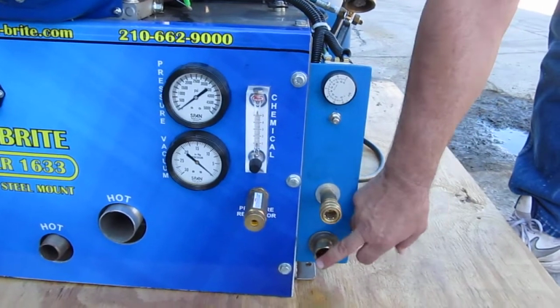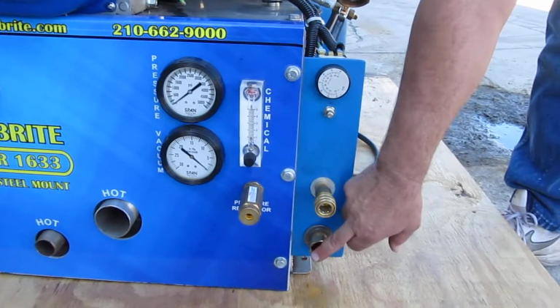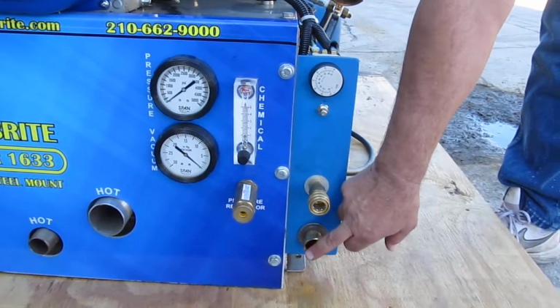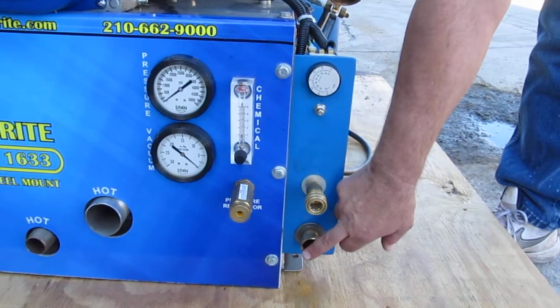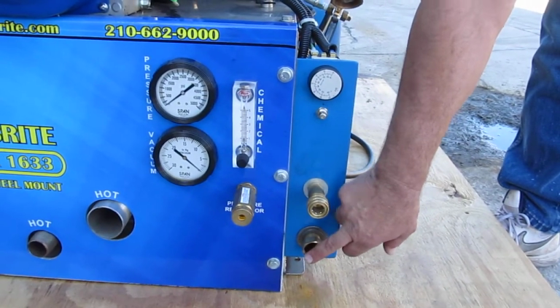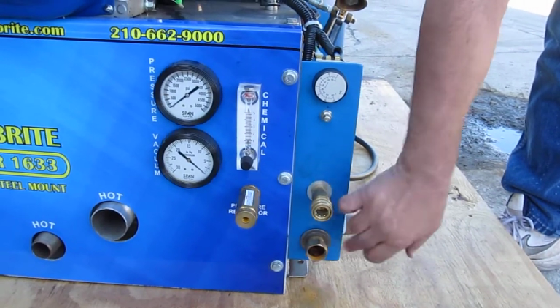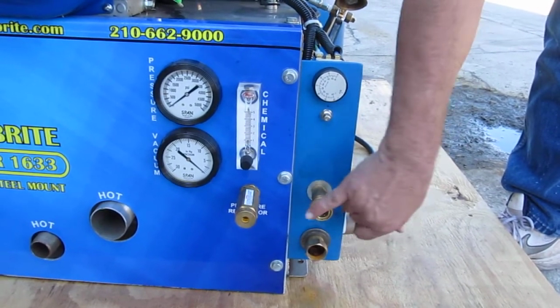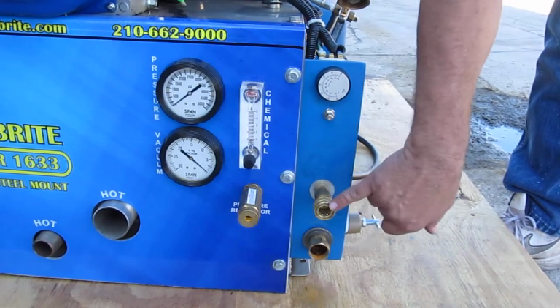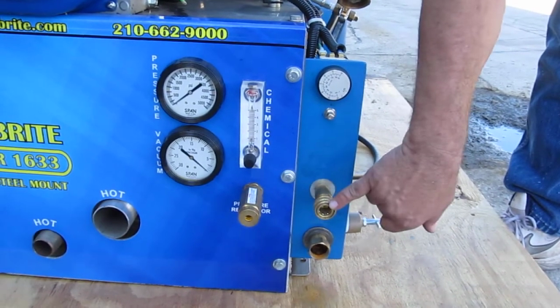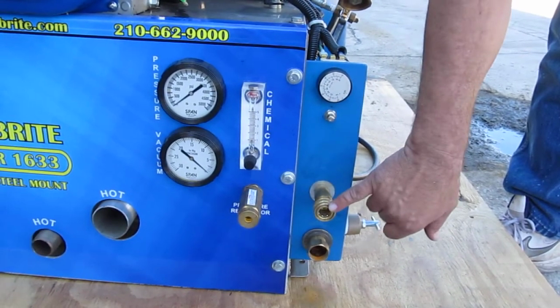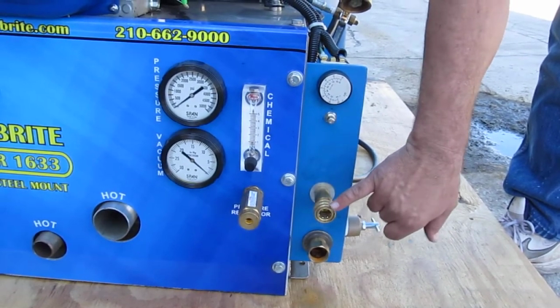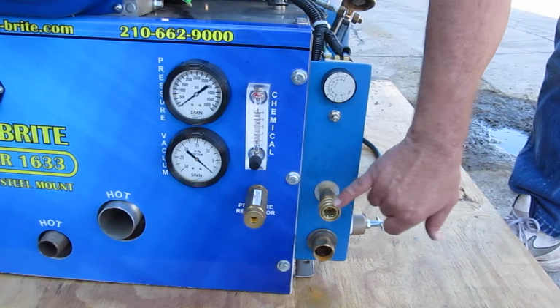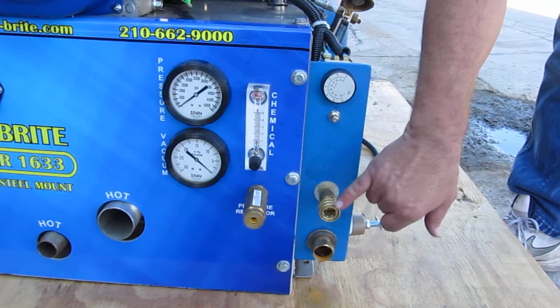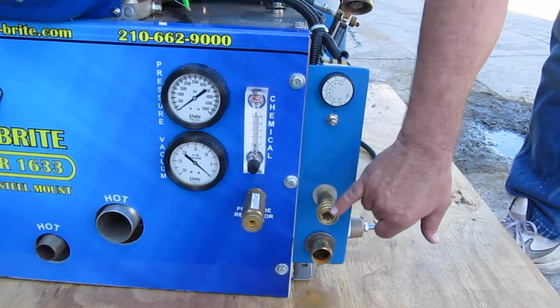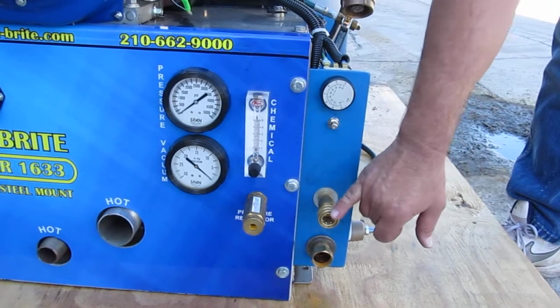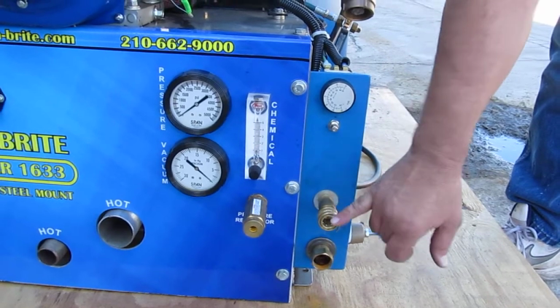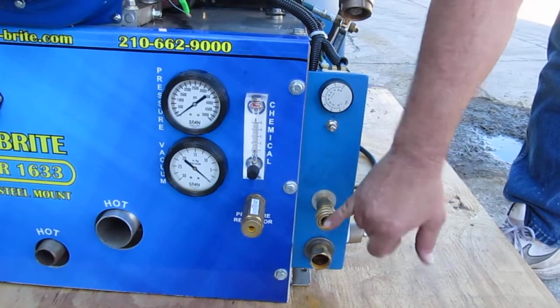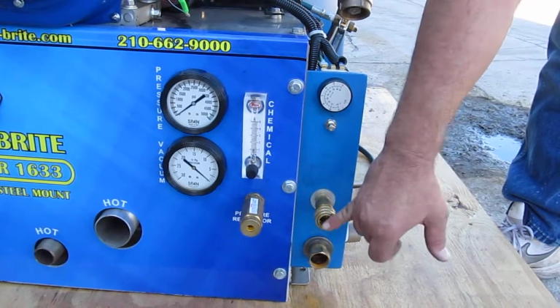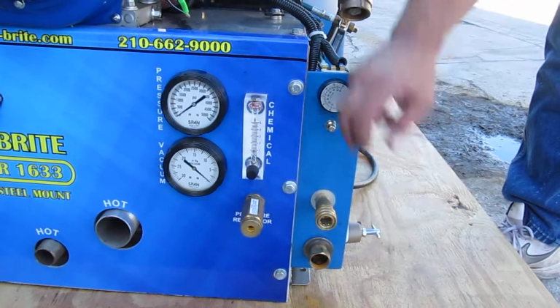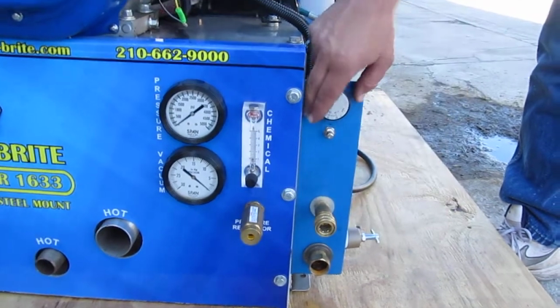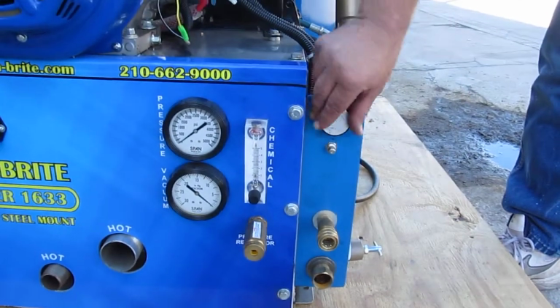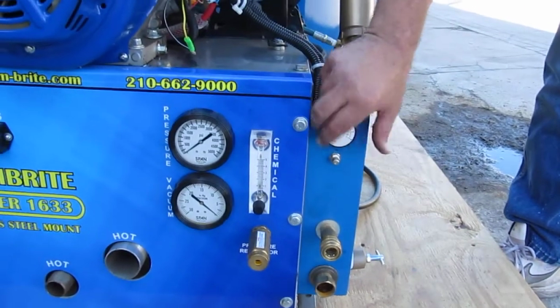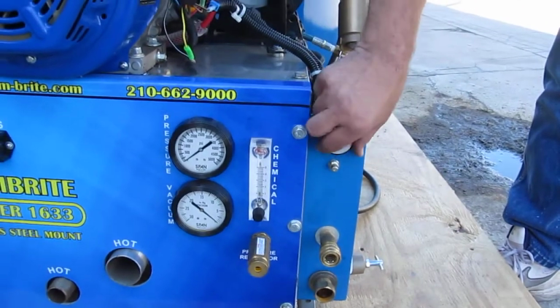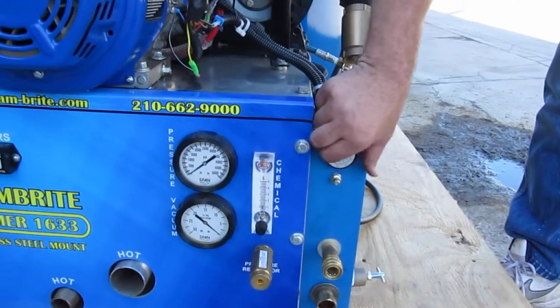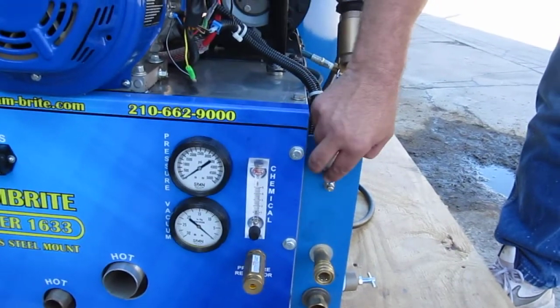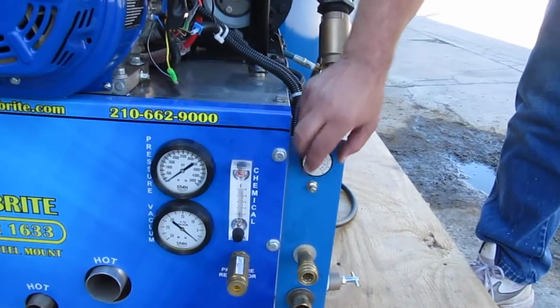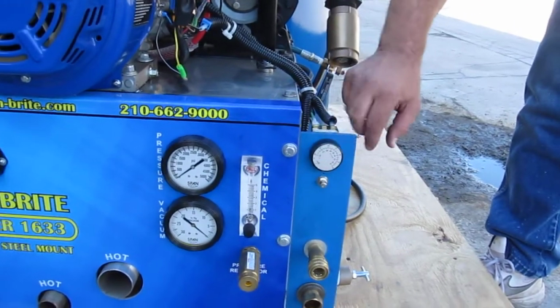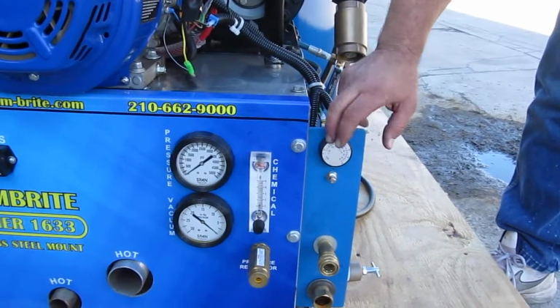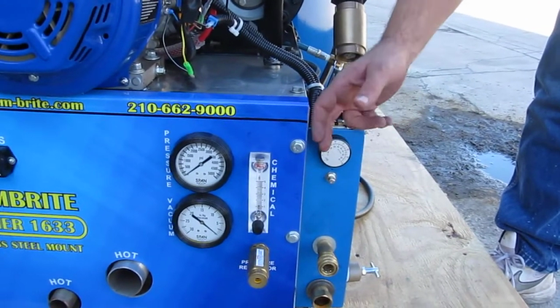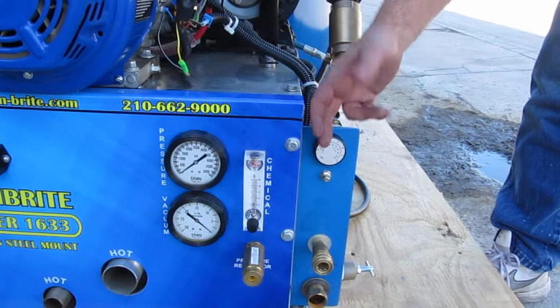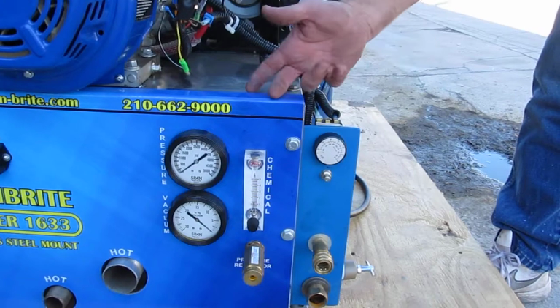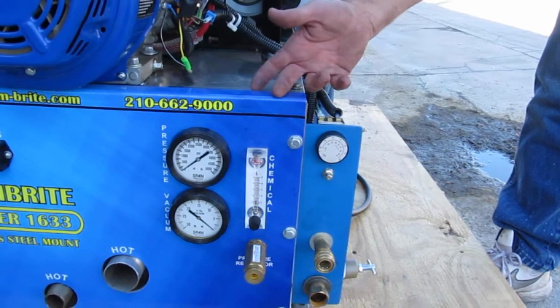This is the garden hose hookup. This is your hose that hooks to the wand that goes inside the house. This is your temperature gauge so you can set your temperature at 200 or 180.